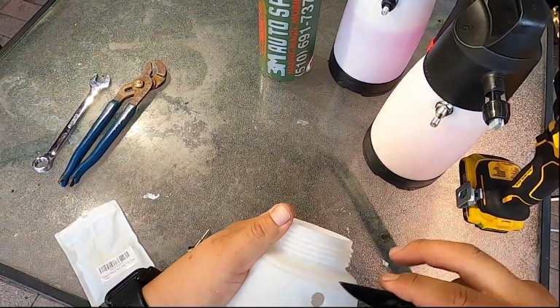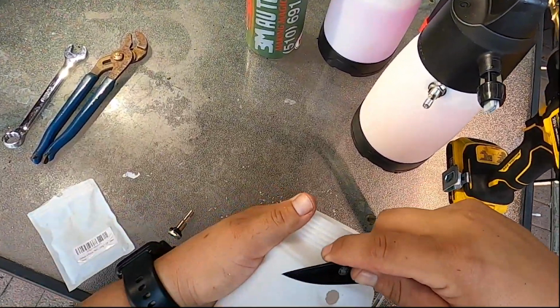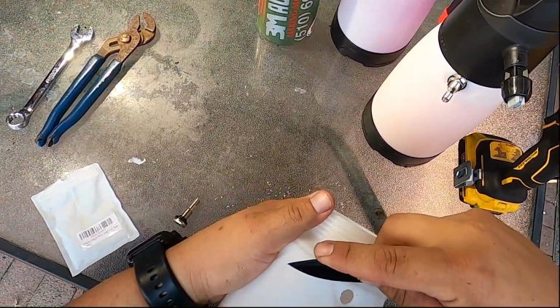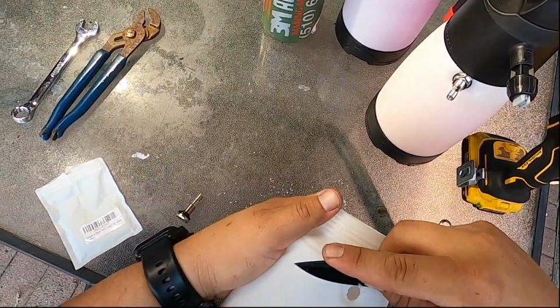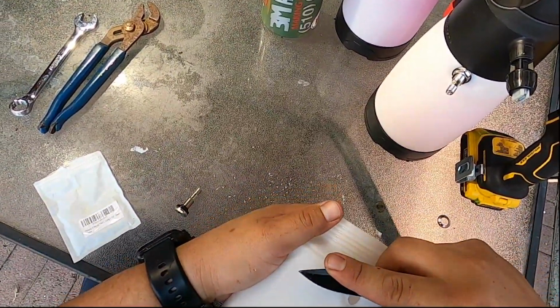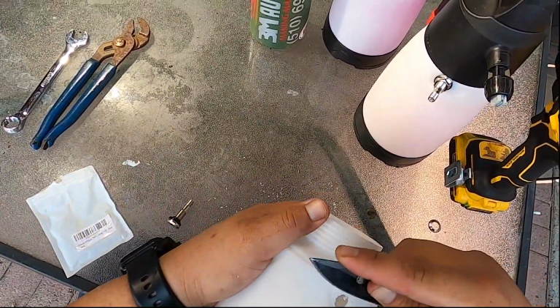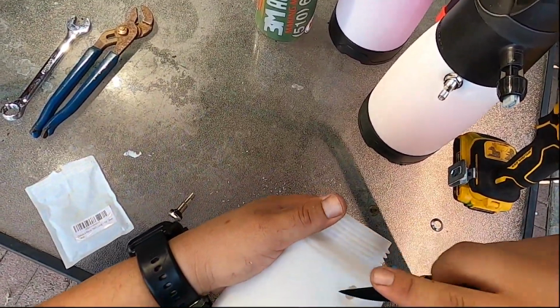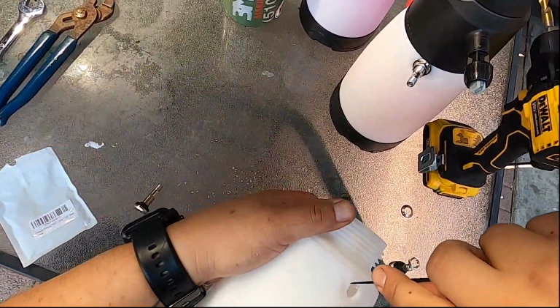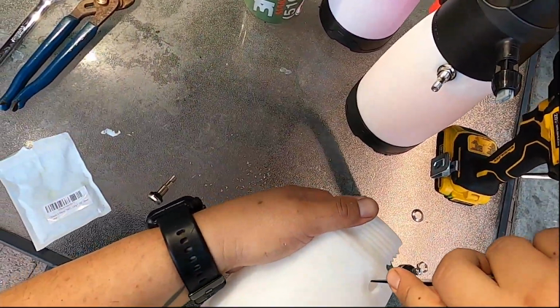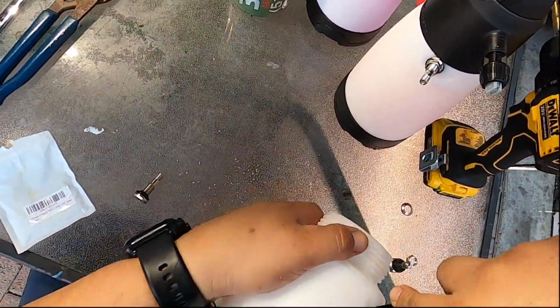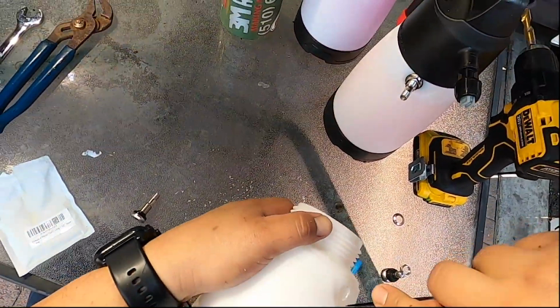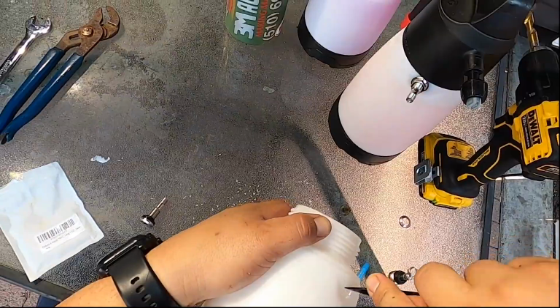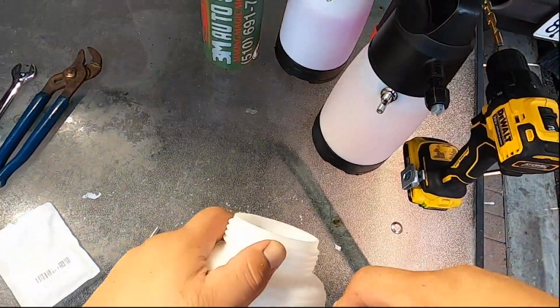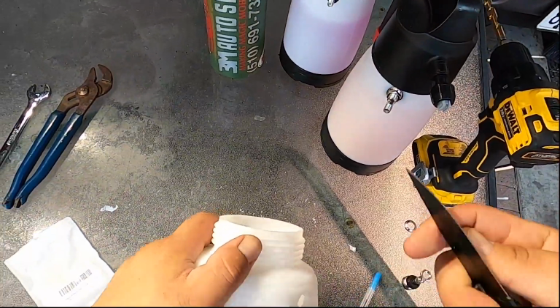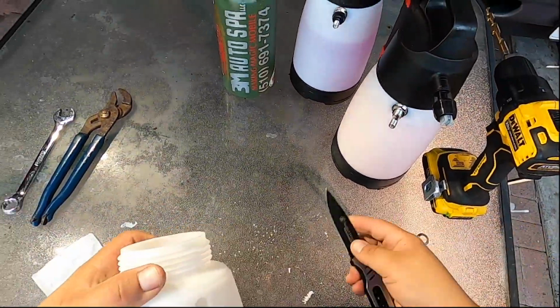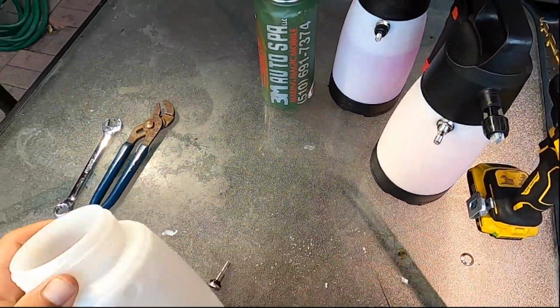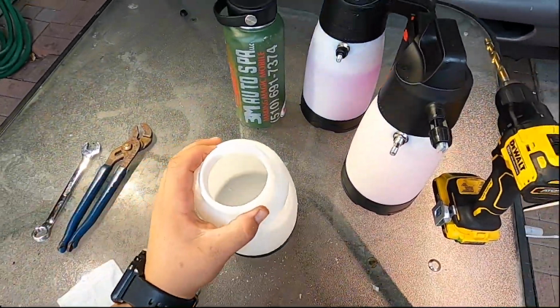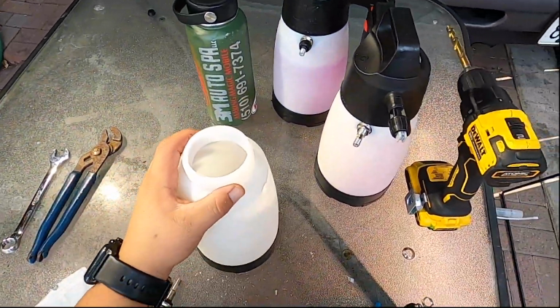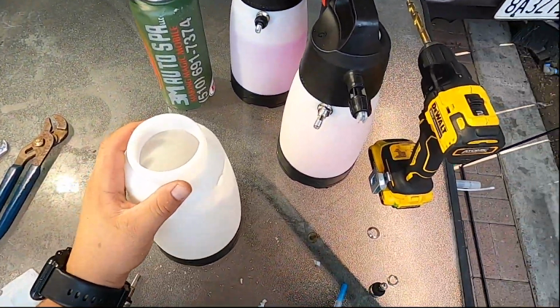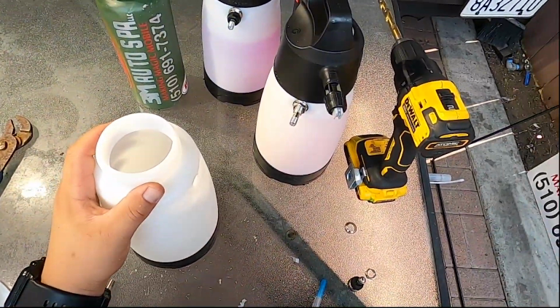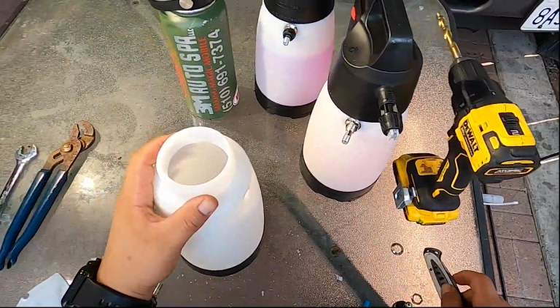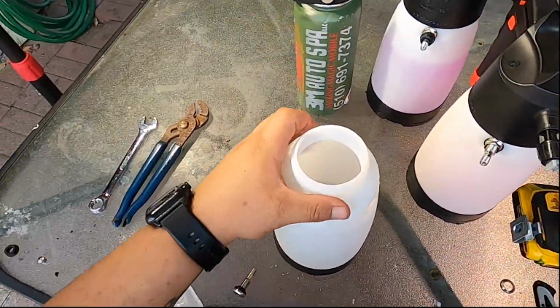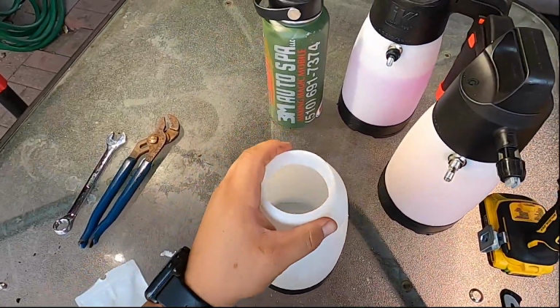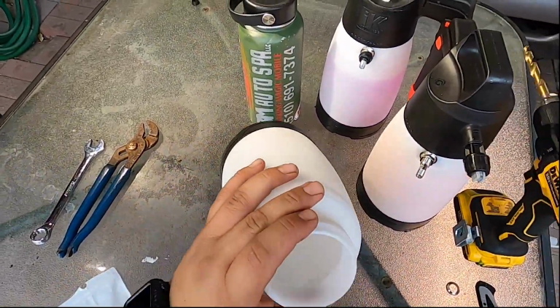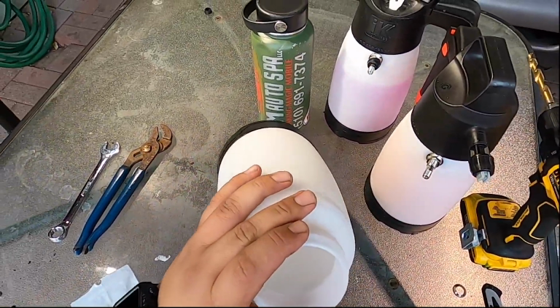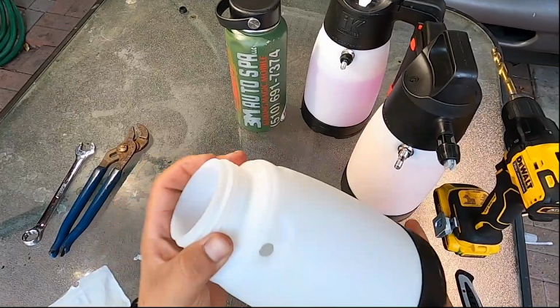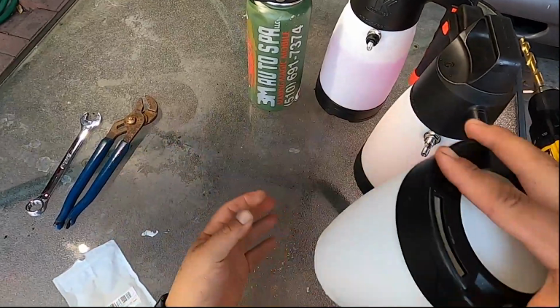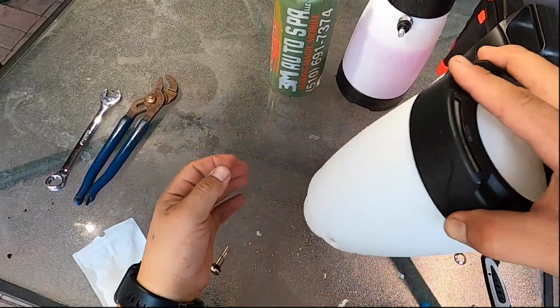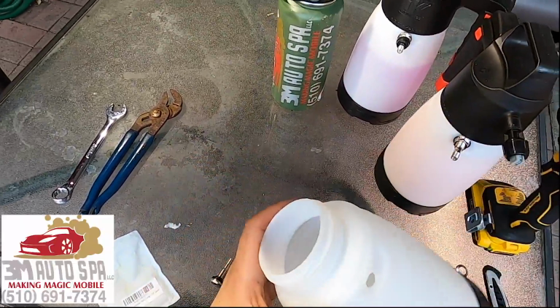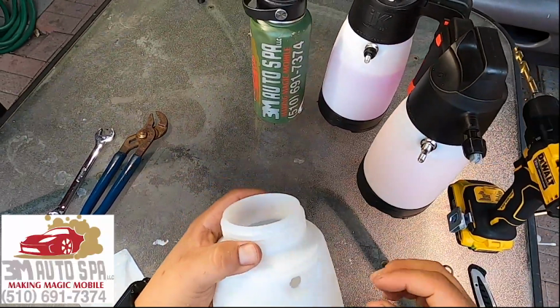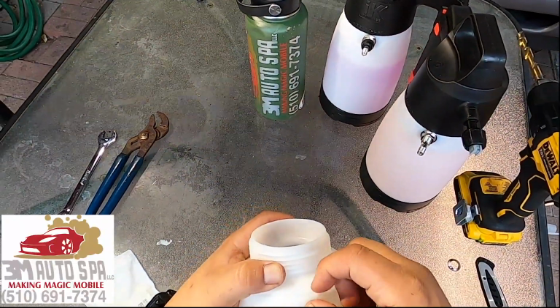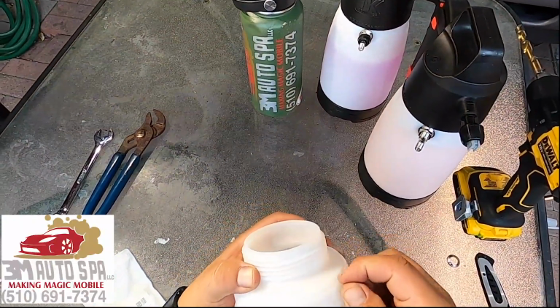So now that I have my hole here, clean it out good. If you have a file, even better. I'm going to go ahead and rinse this out and come back.